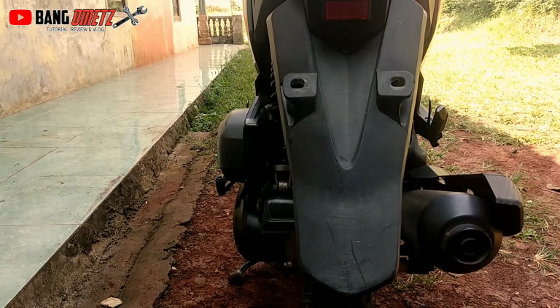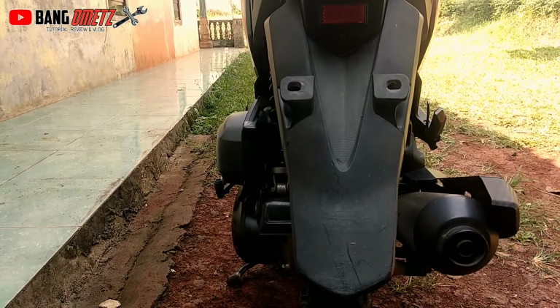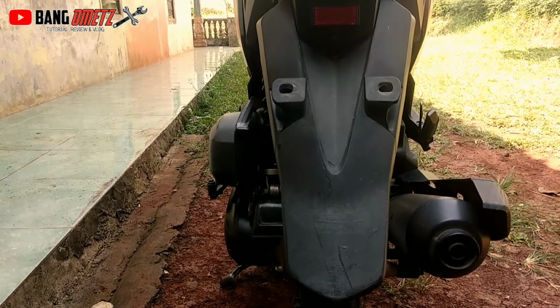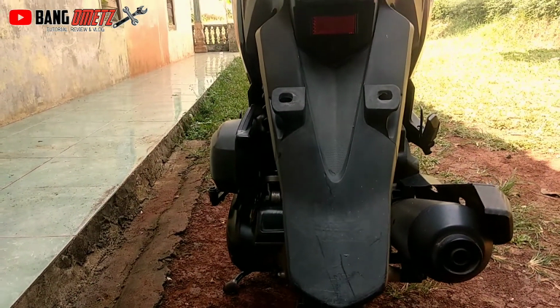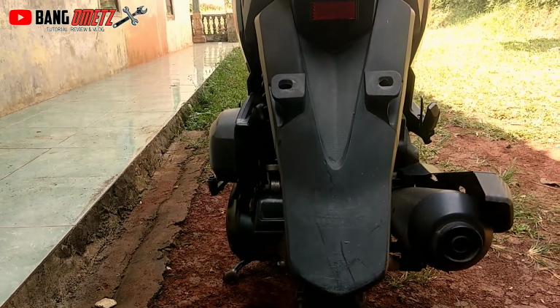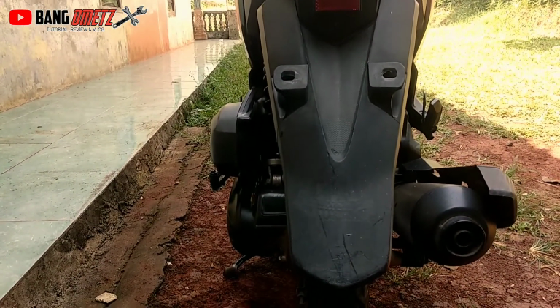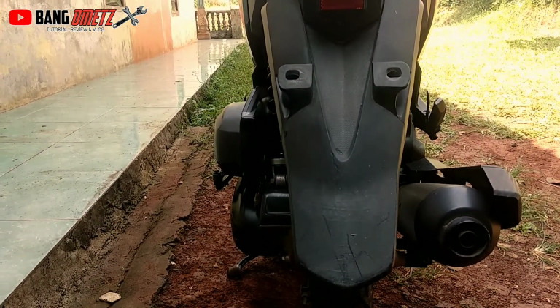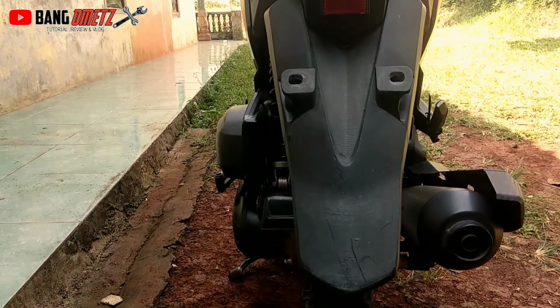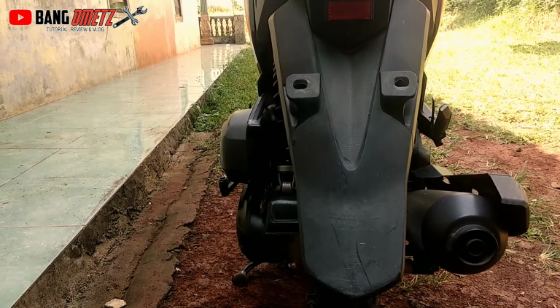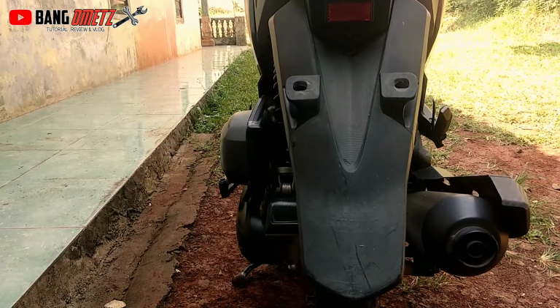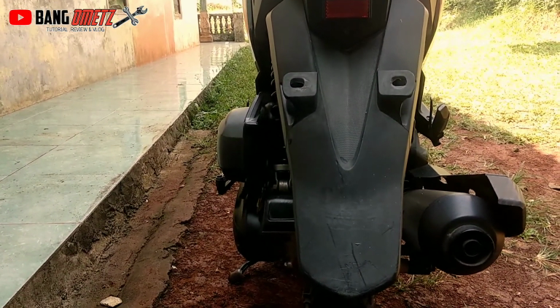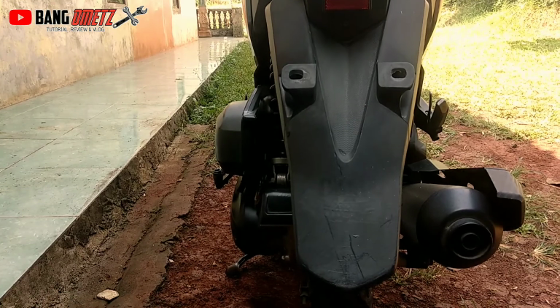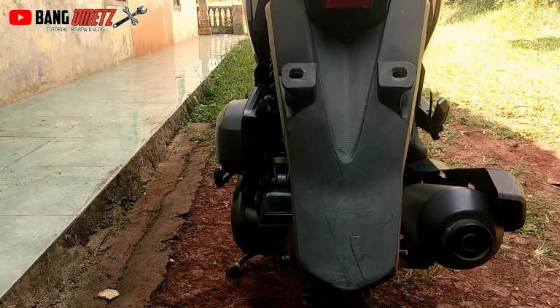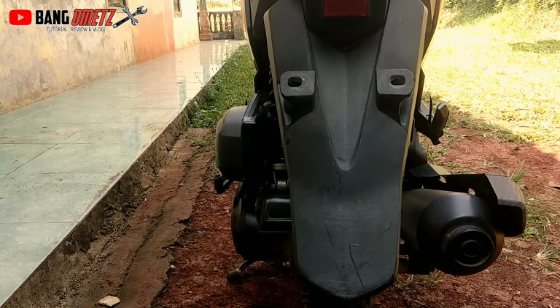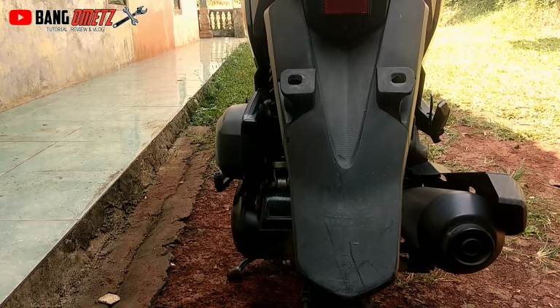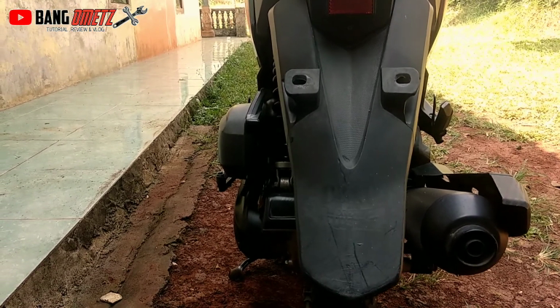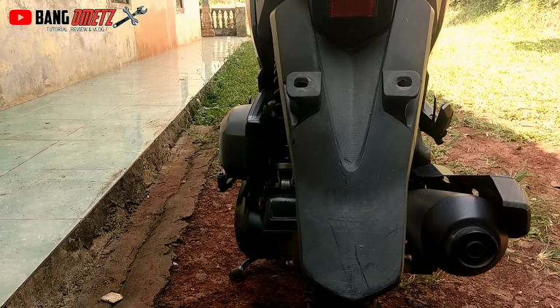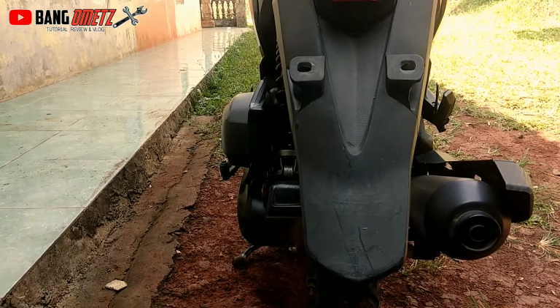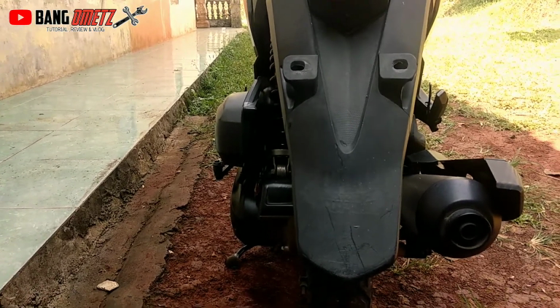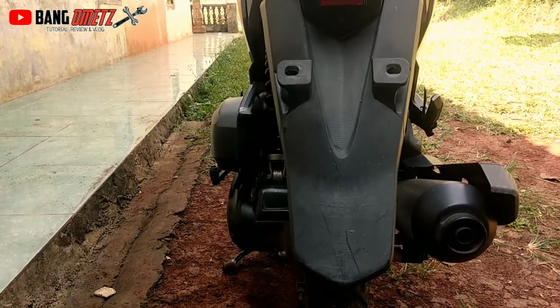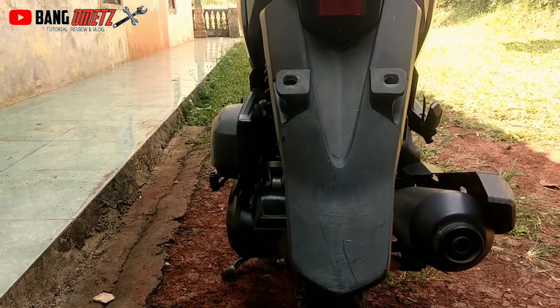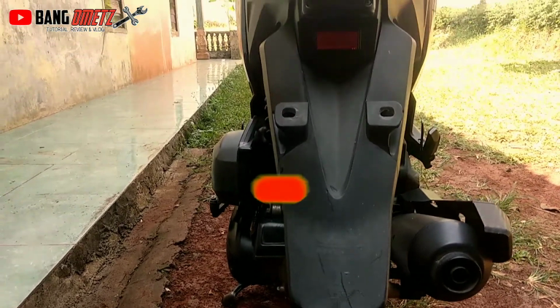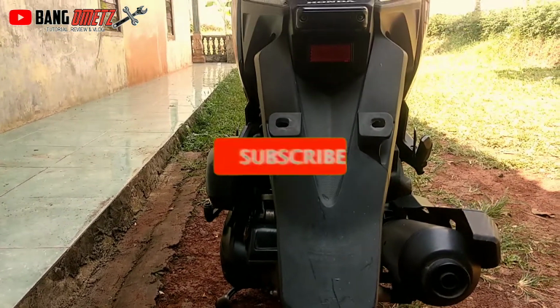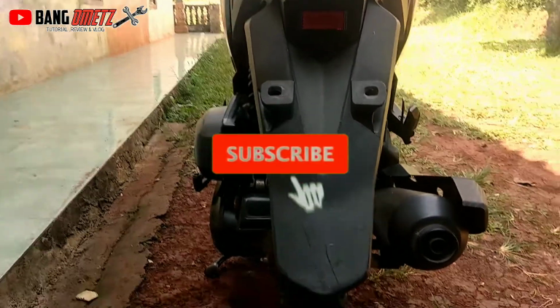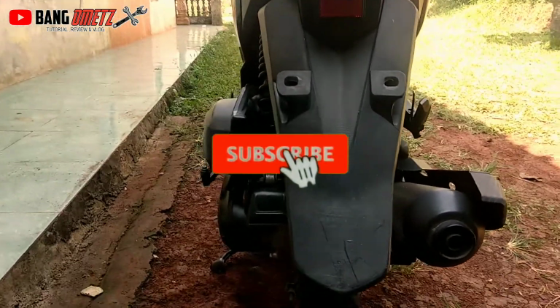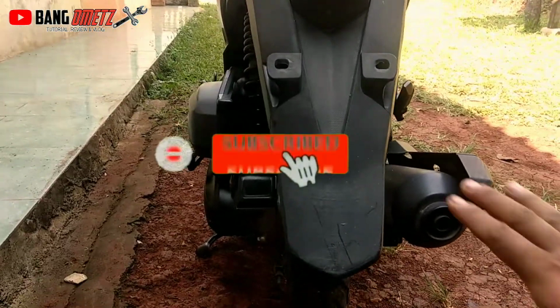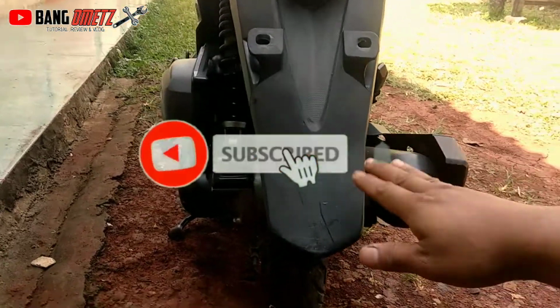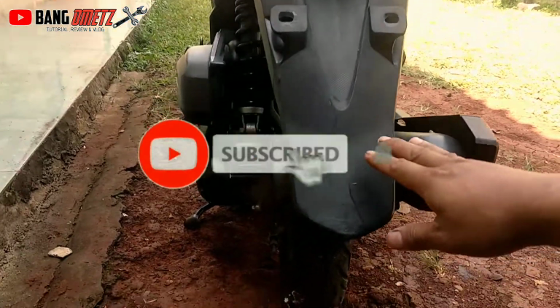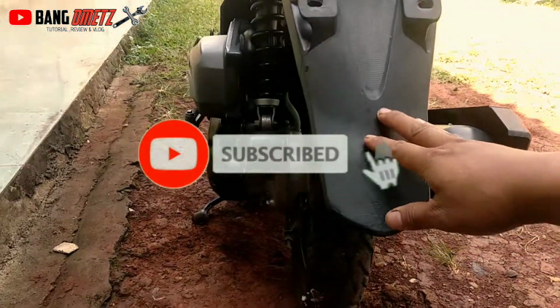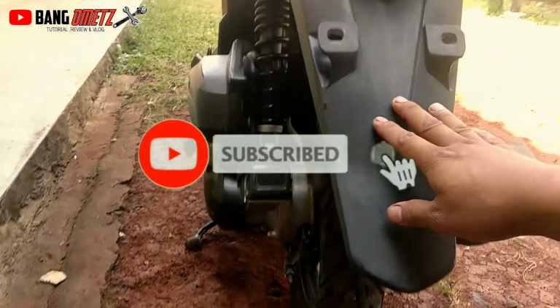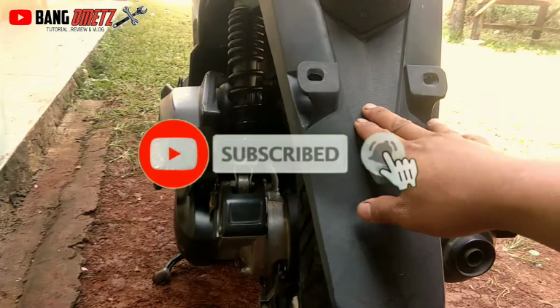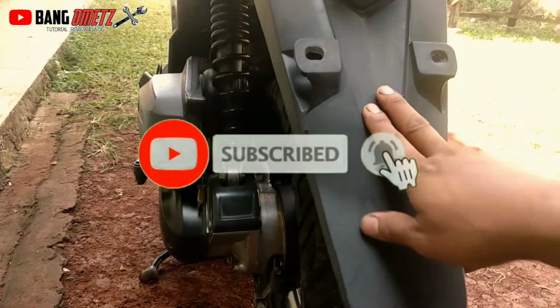Berkatu, kembali lagi bersama Mohamed di sini. Di video kali ini saya akan memberikan tips cara menghitamkan bodi plastik yang sudah kusam.